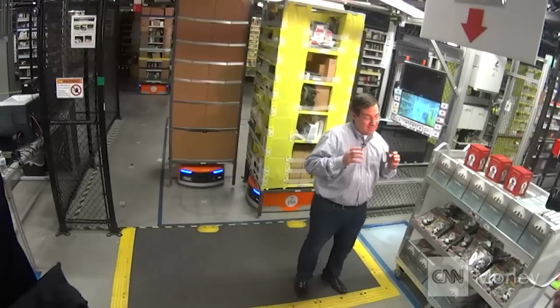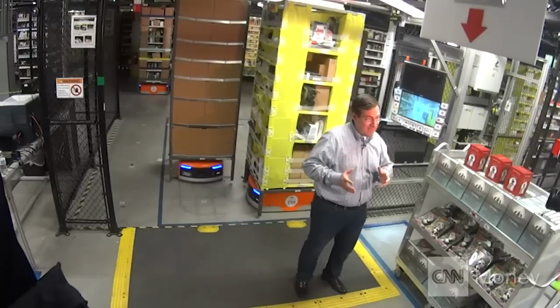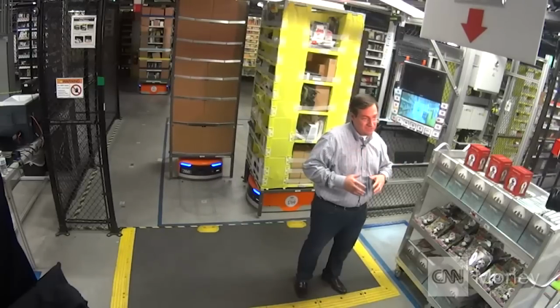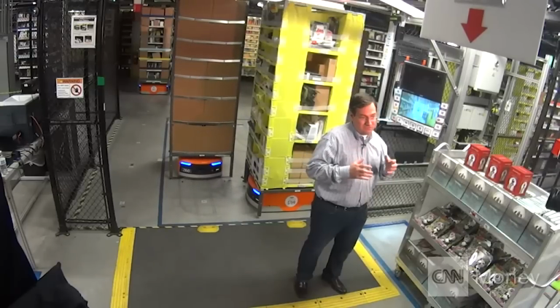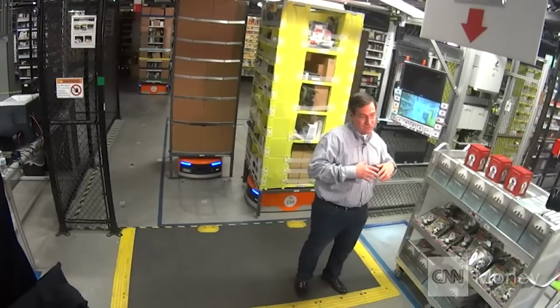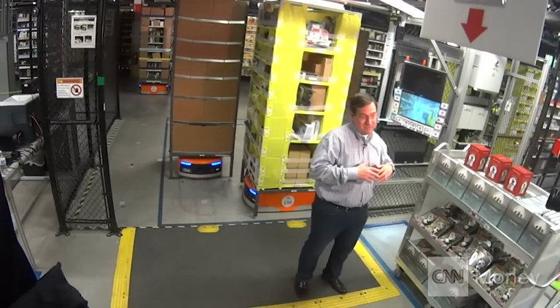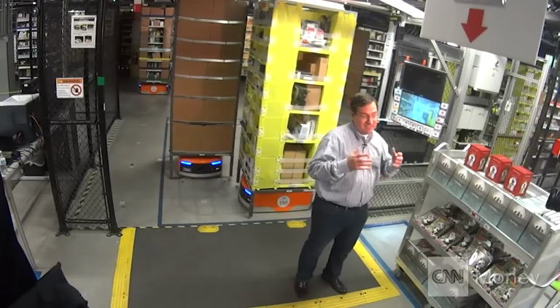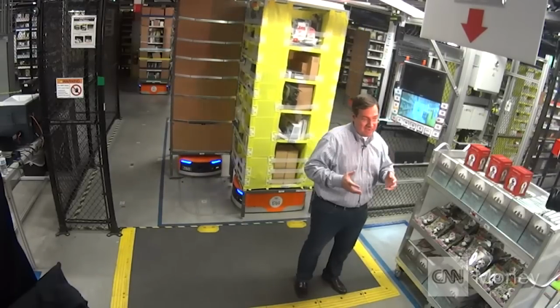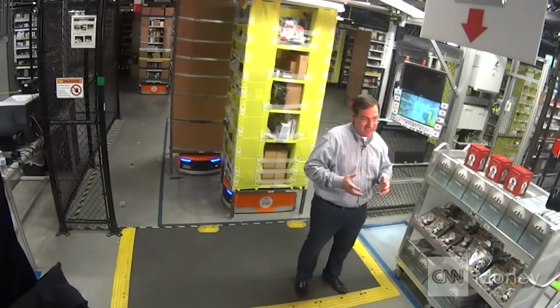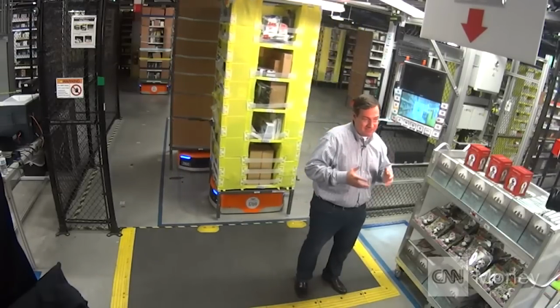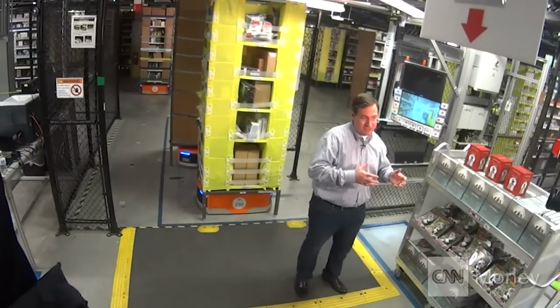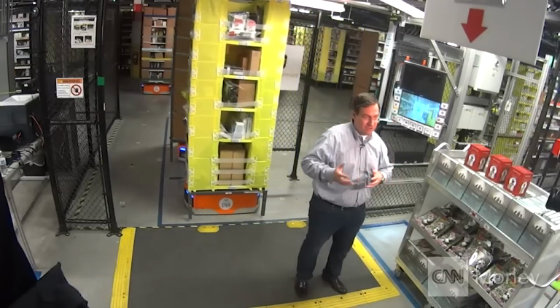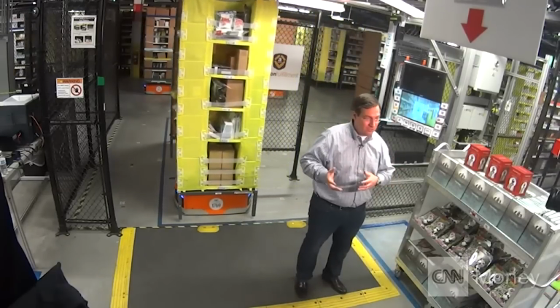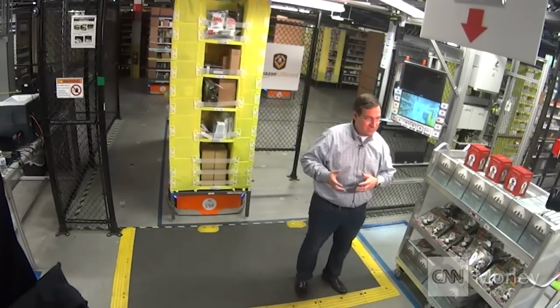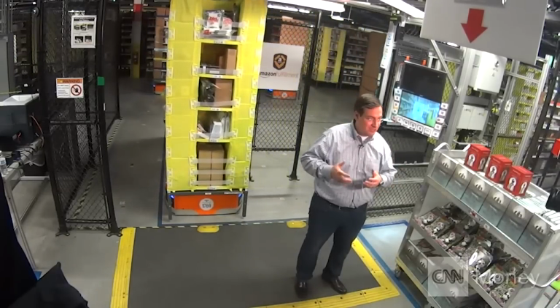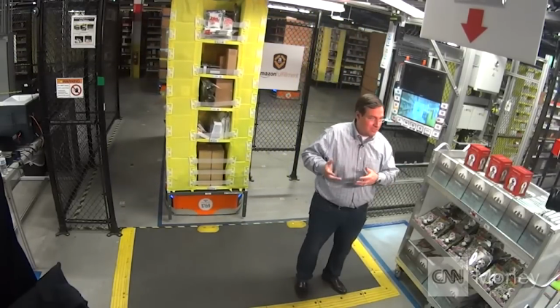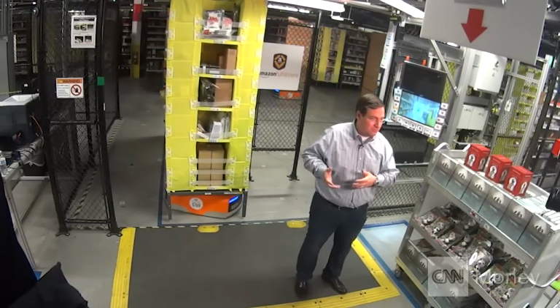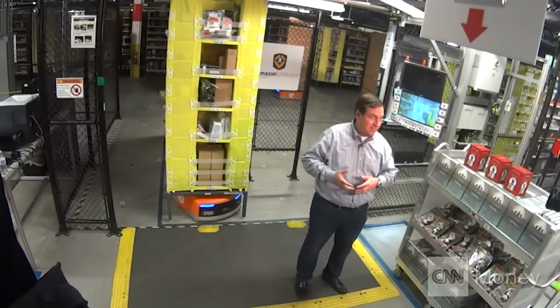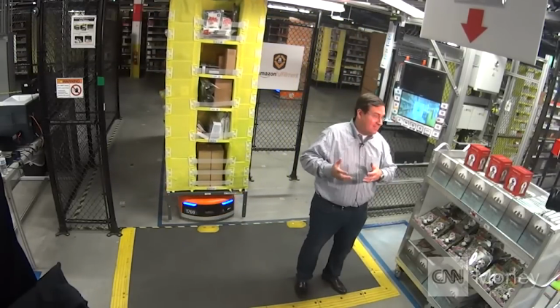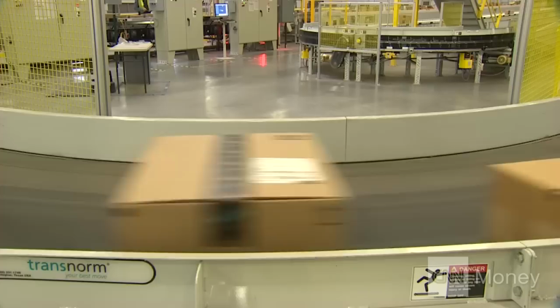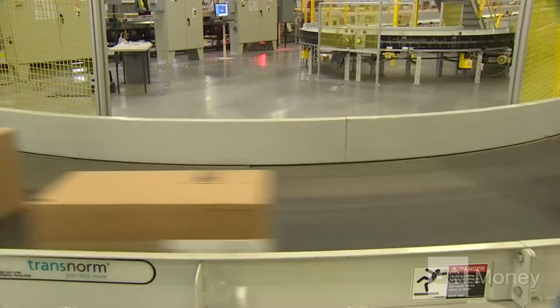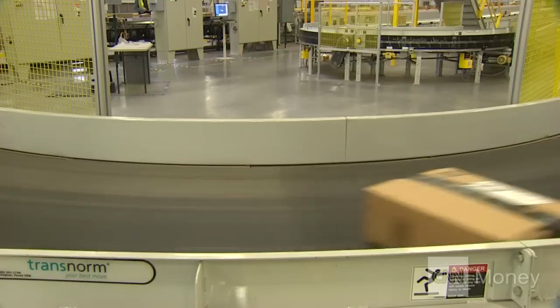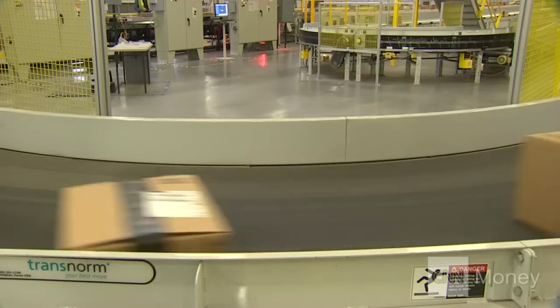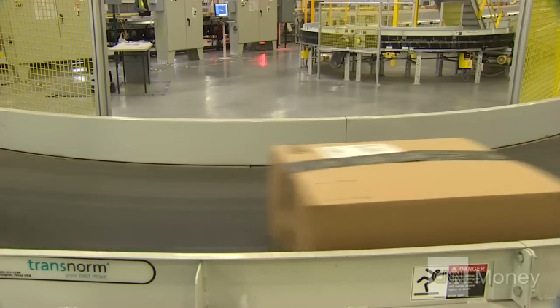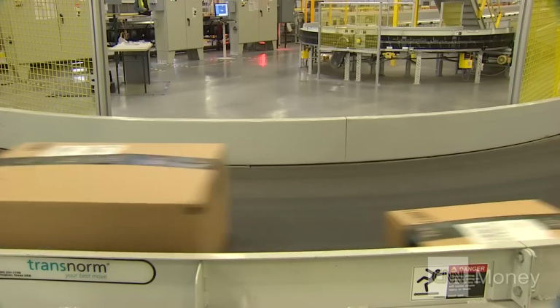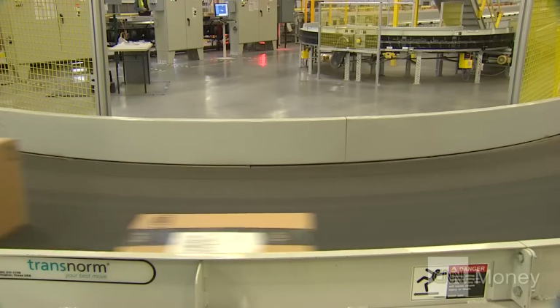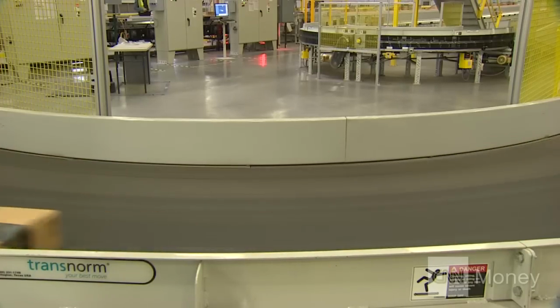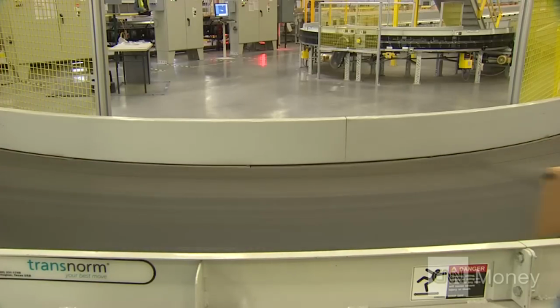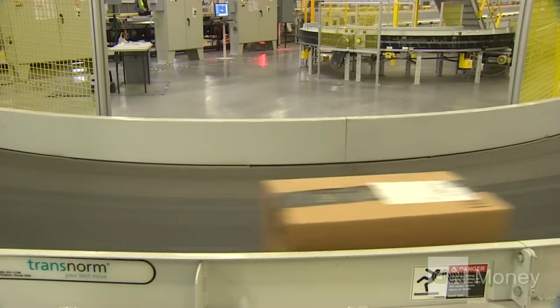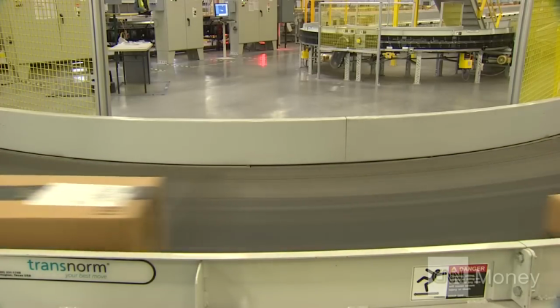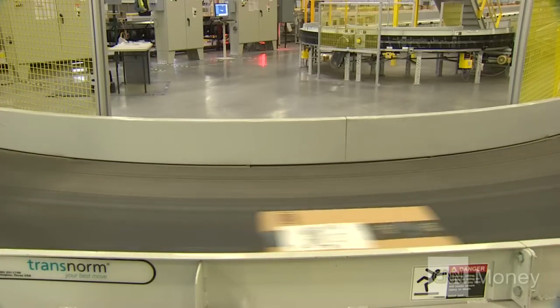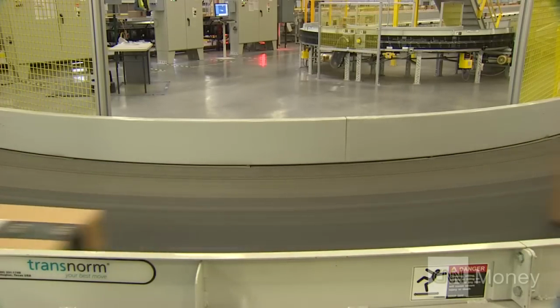In the past, an order may have taken an hour and a half to get through our total system to go to customers. Now we get them out in as little as under 15 minutes in some cases.